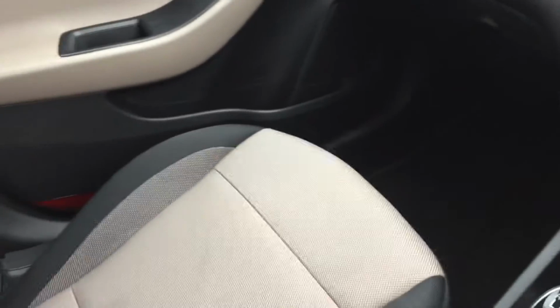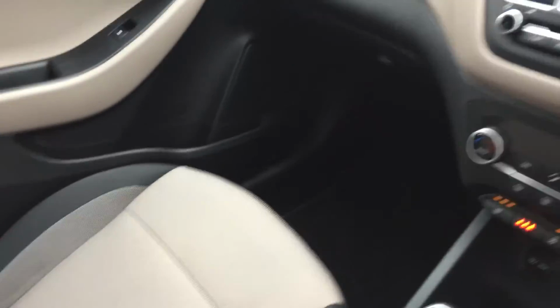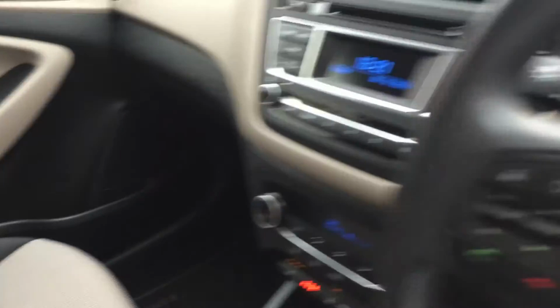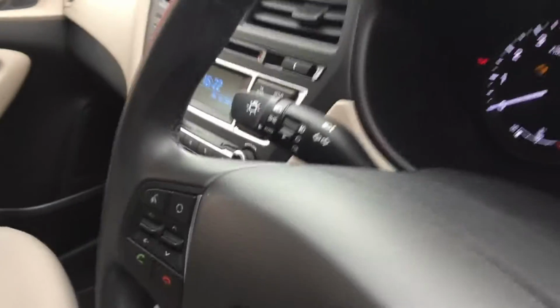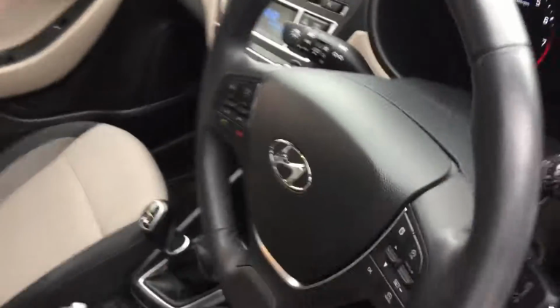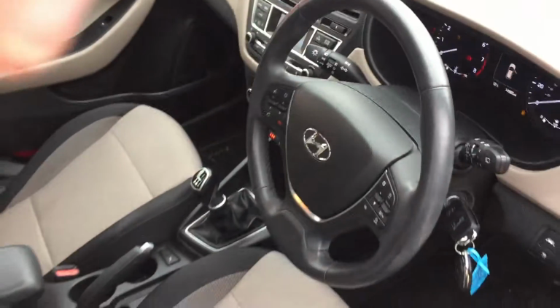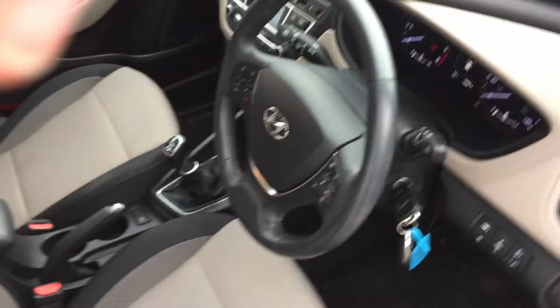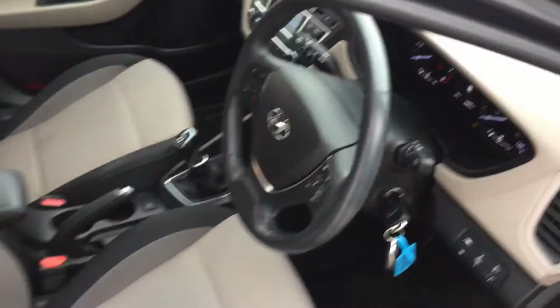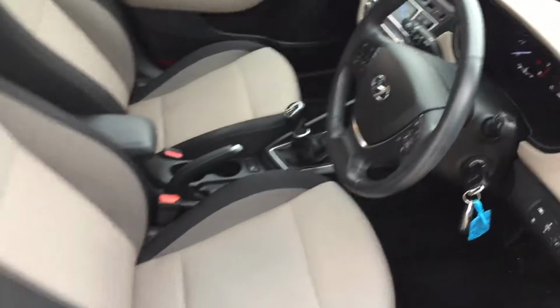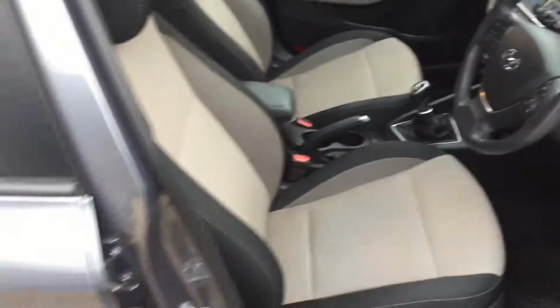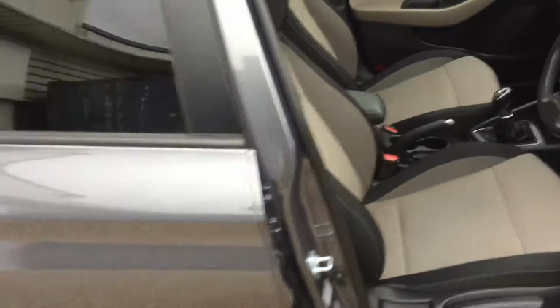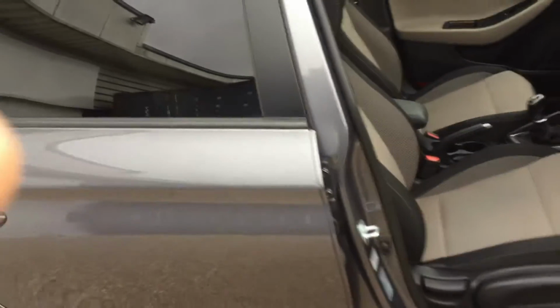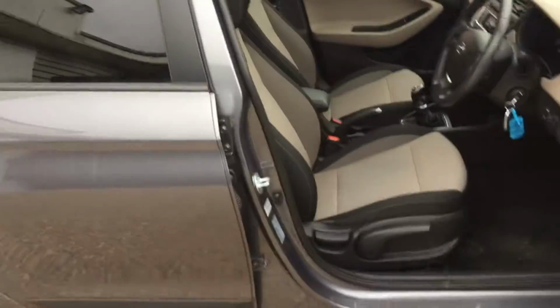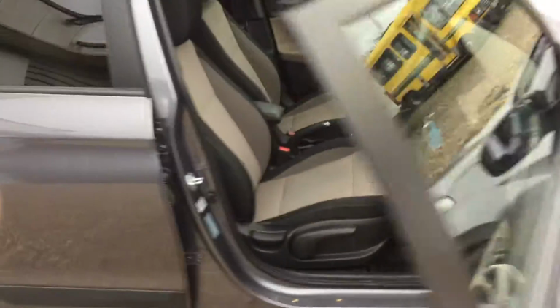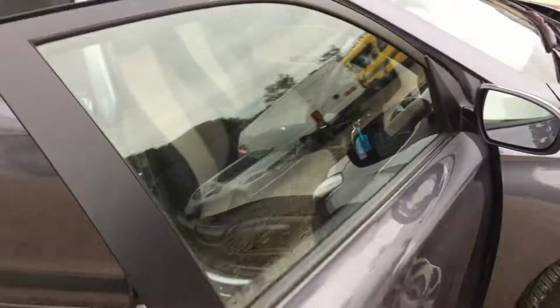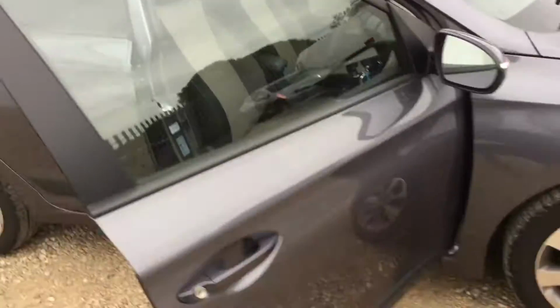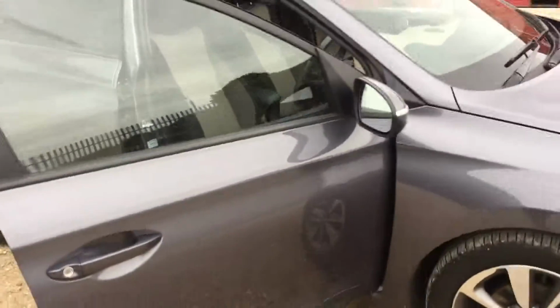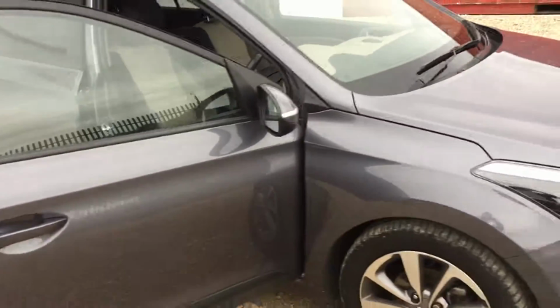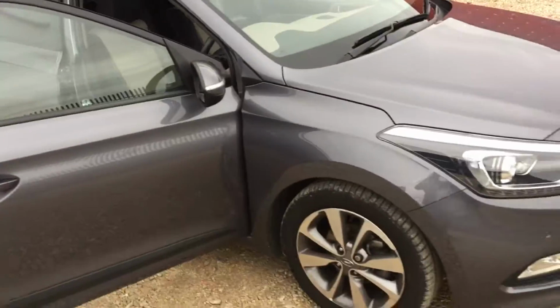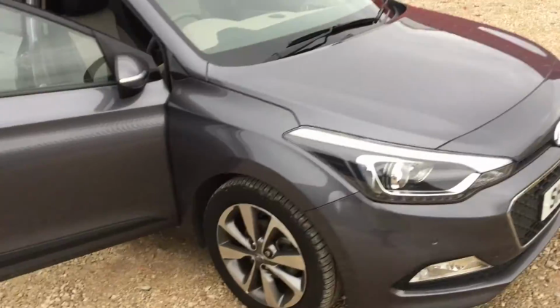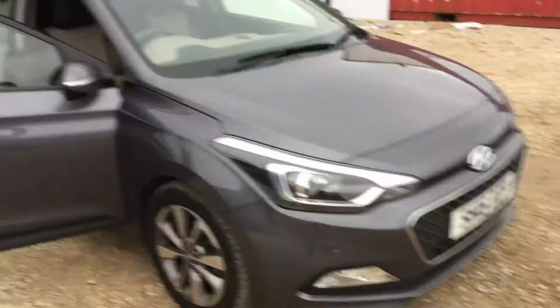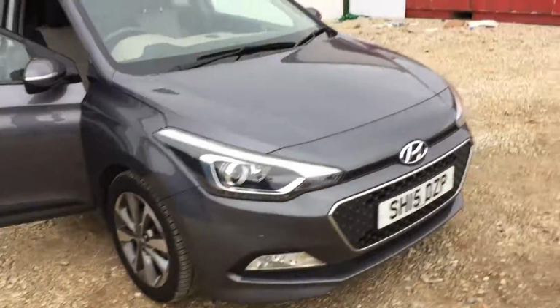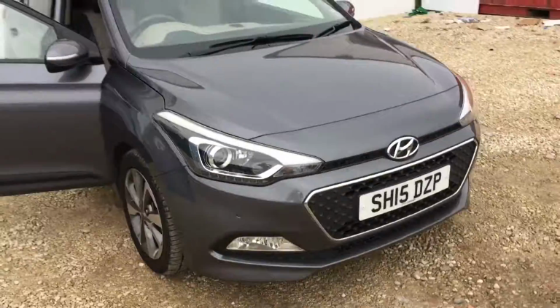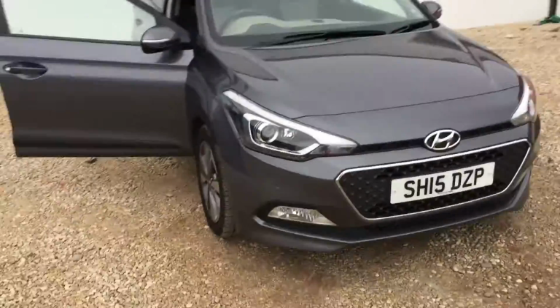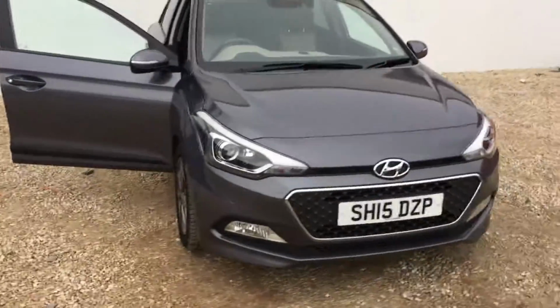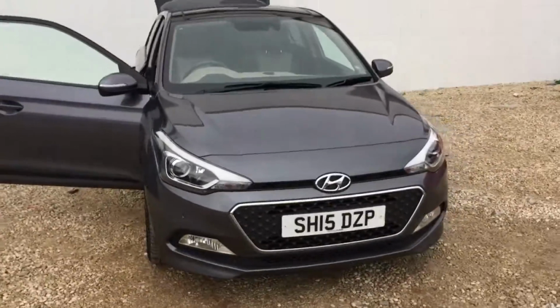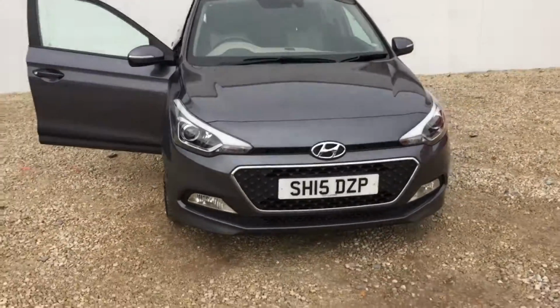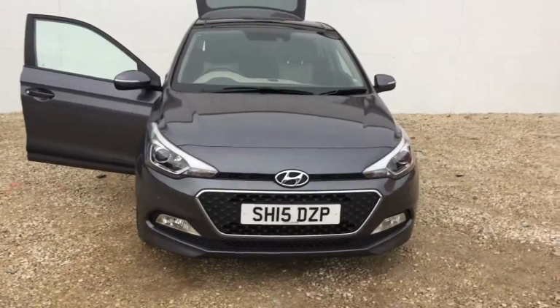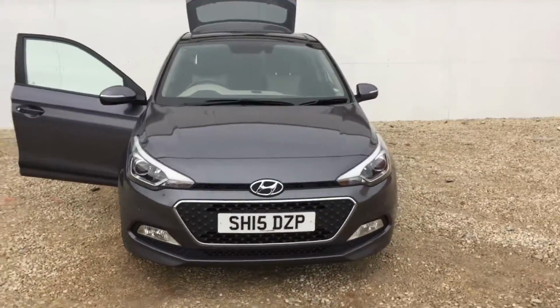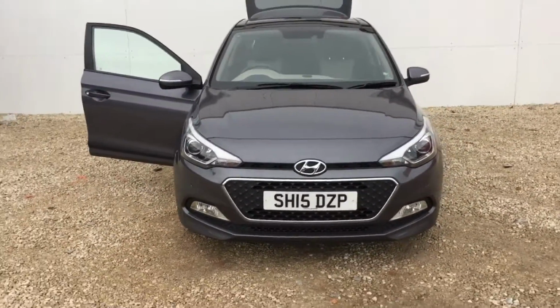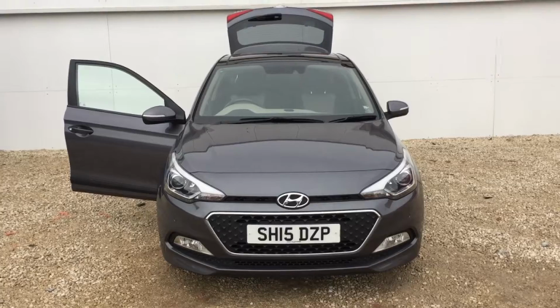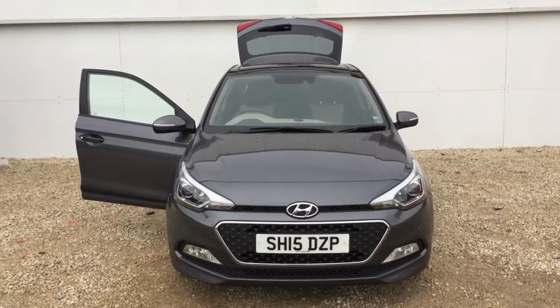The car is in immaculate condition, so should you have any questions or would like to arrange a test drive, then please give us a call here at Phoenix Hyundai in Lynwood on 0141 849 5111.